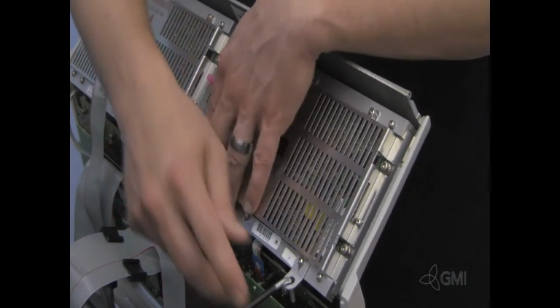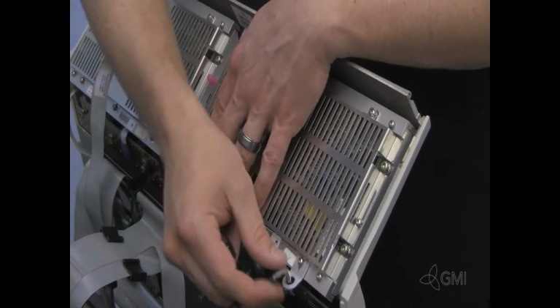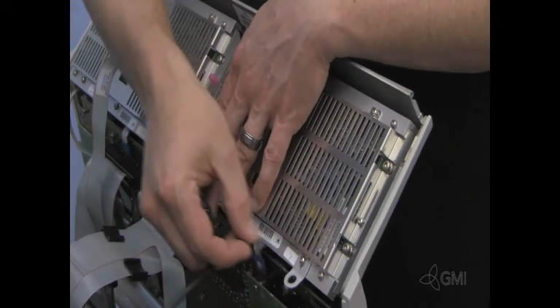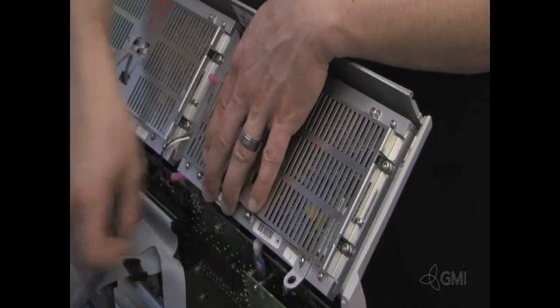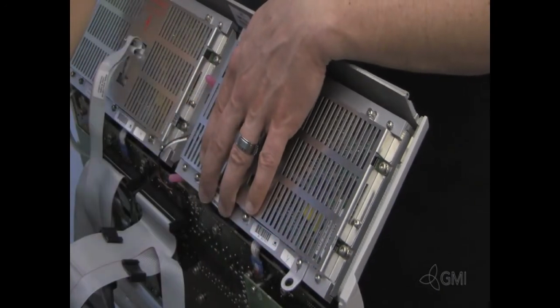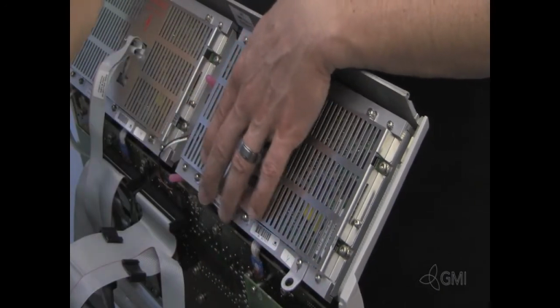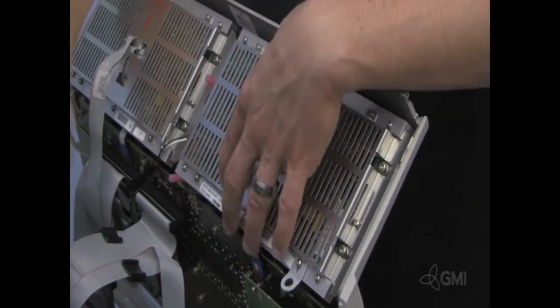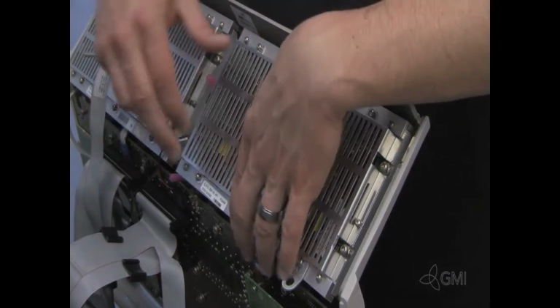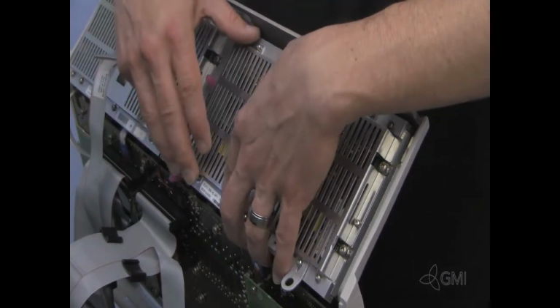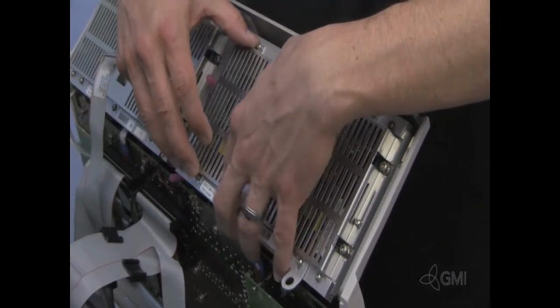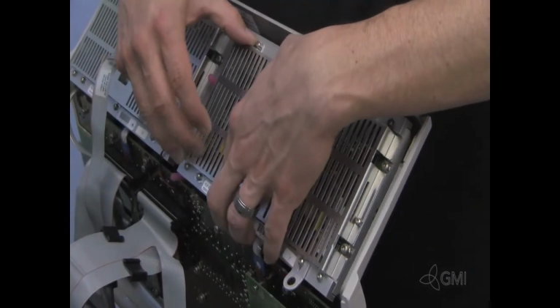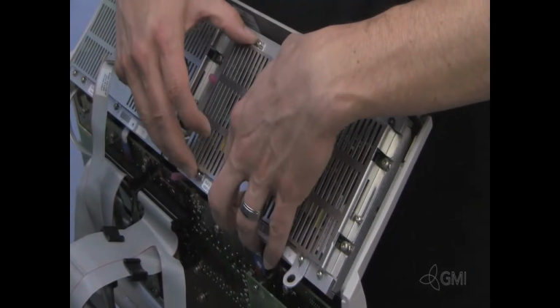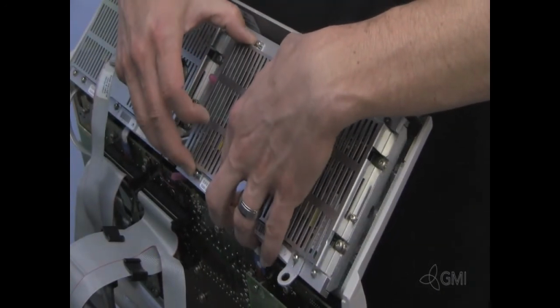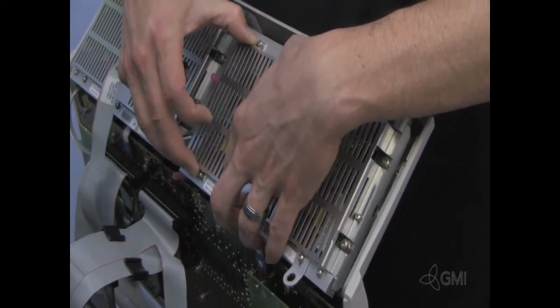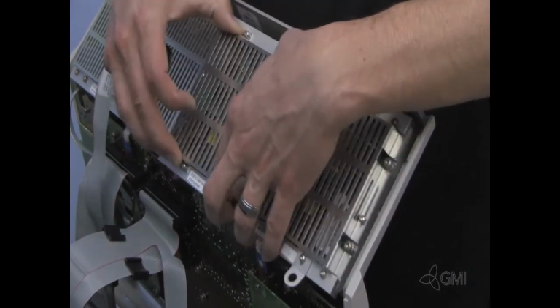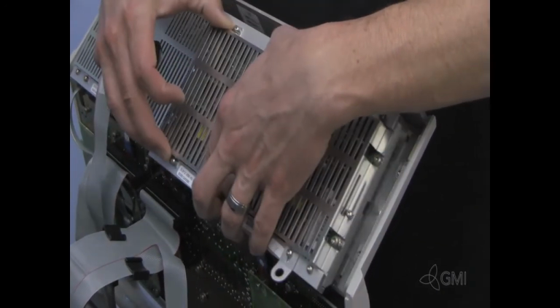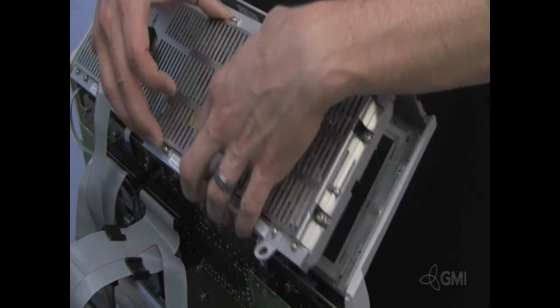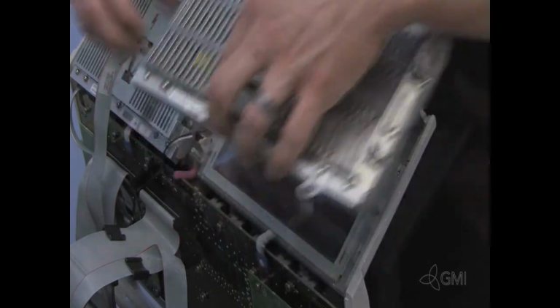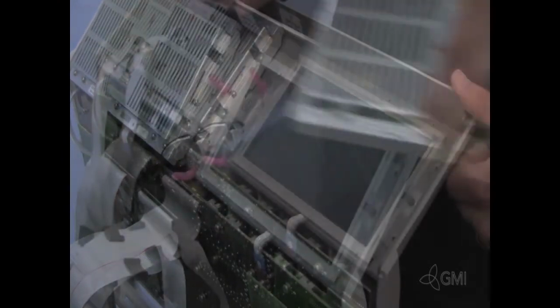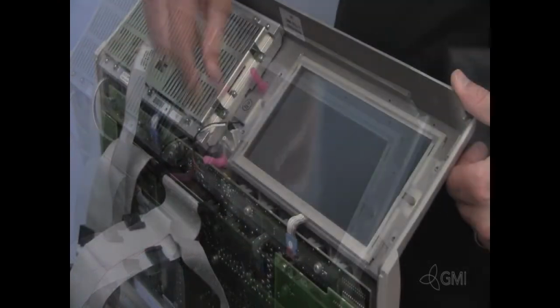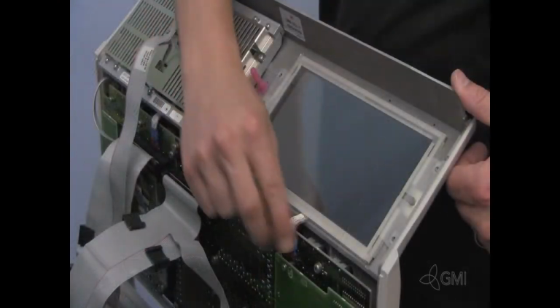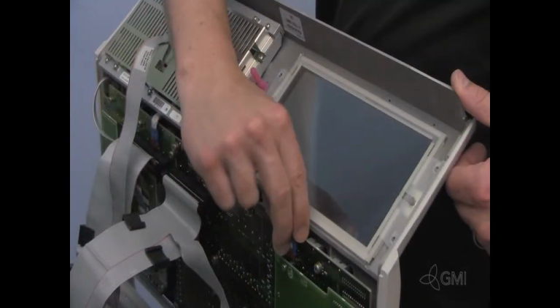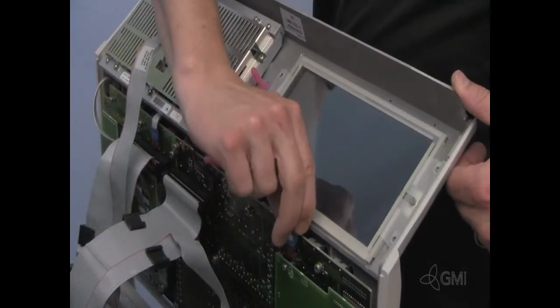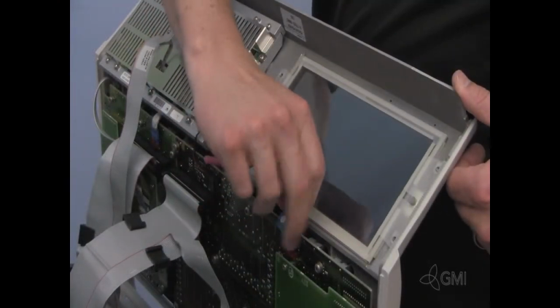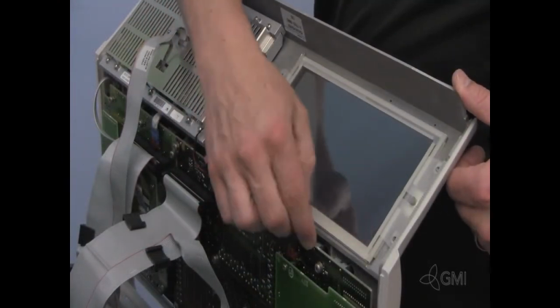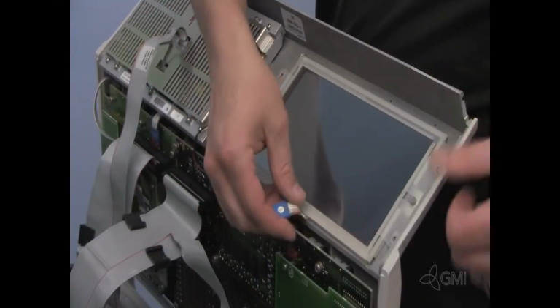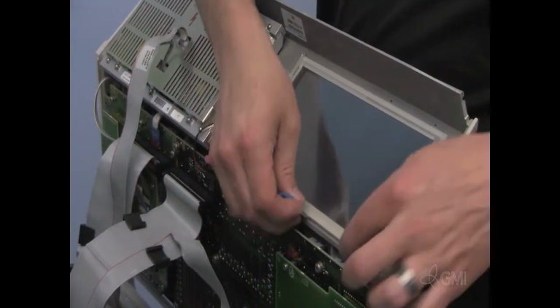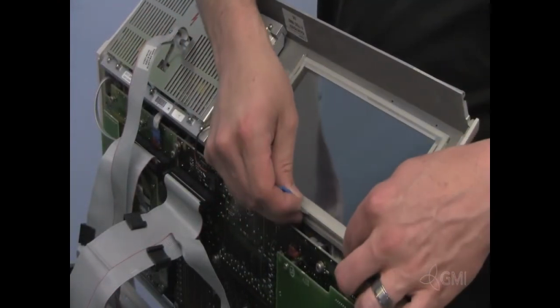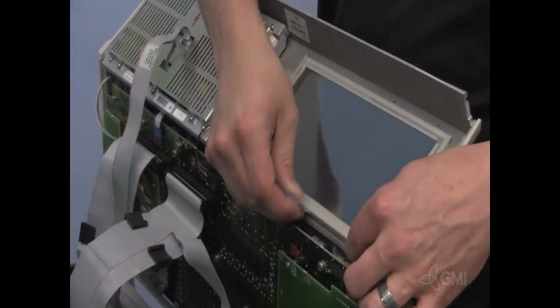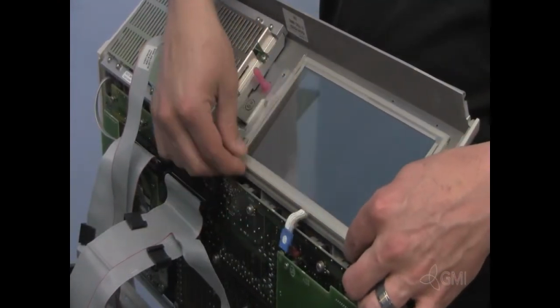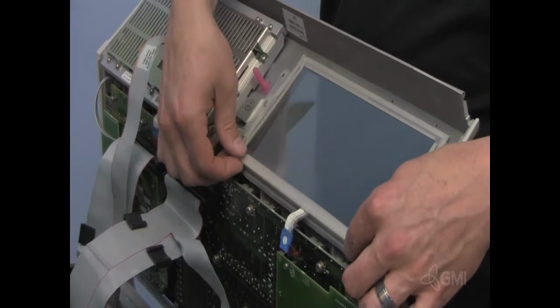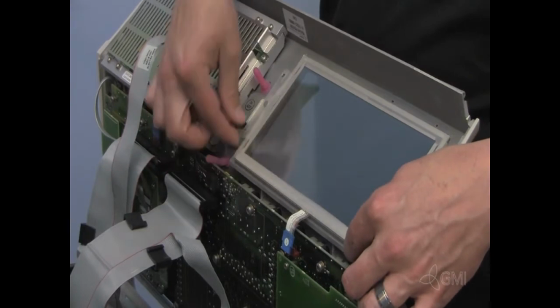Remove the support rod. Remove the EL panel from the system. Unplug the touch screen cable. Remove the touch screen.